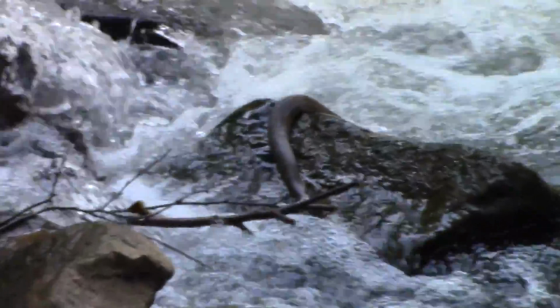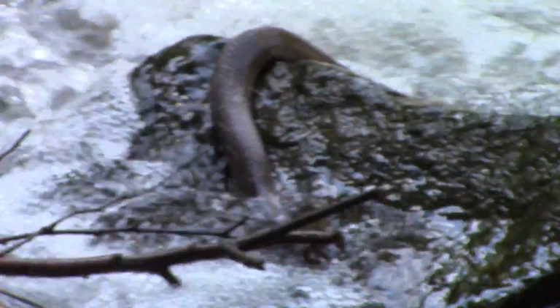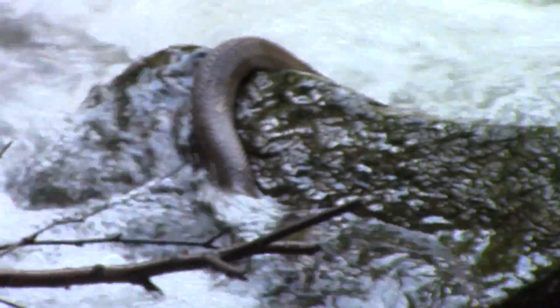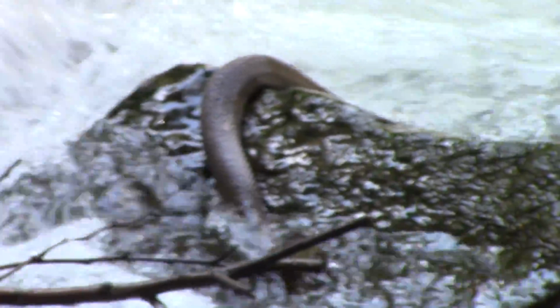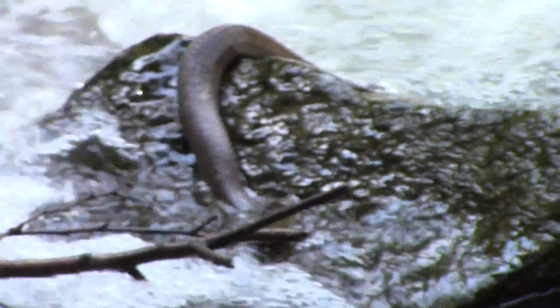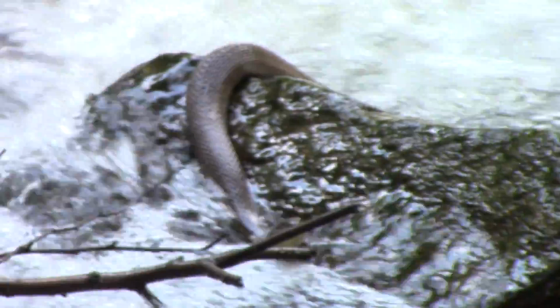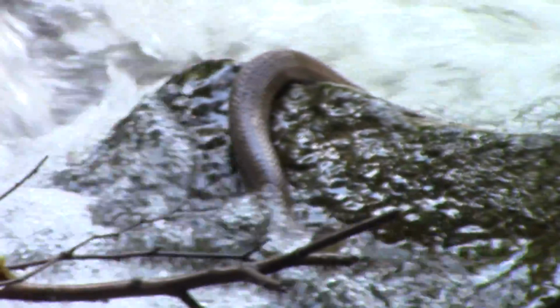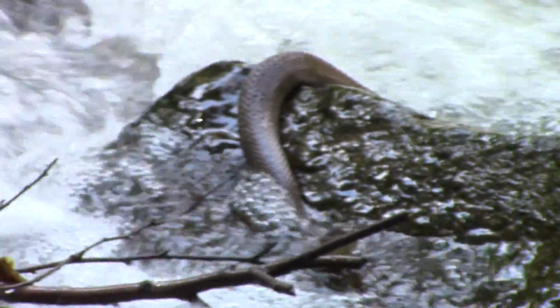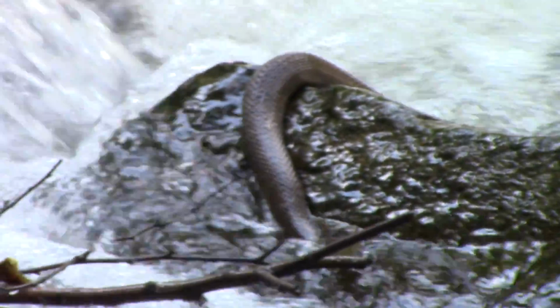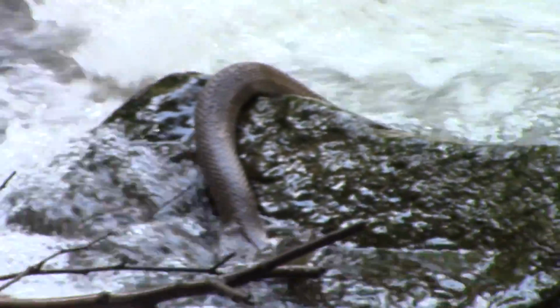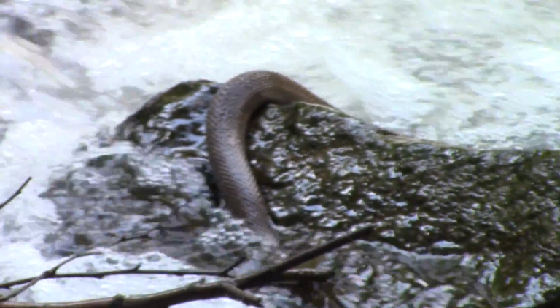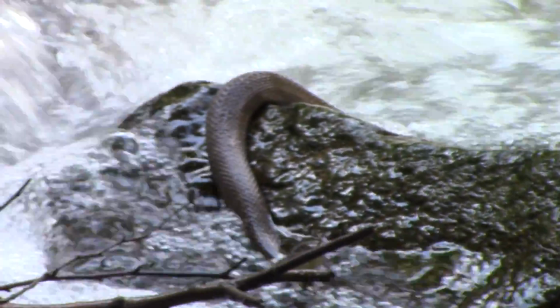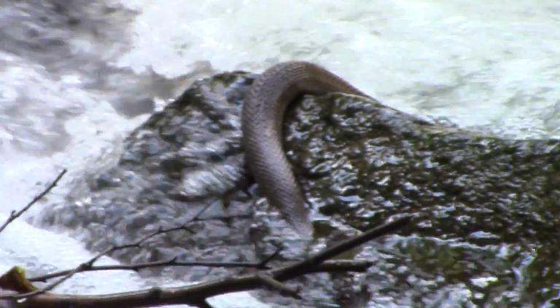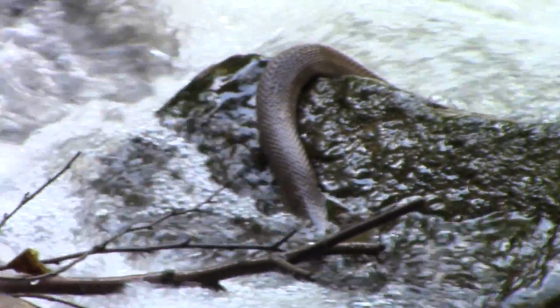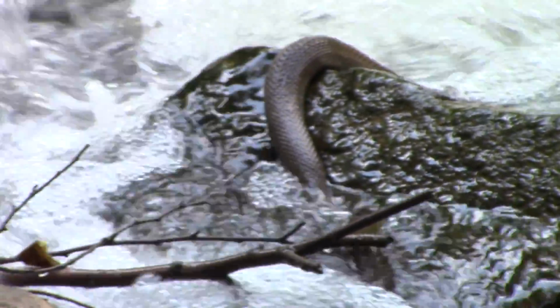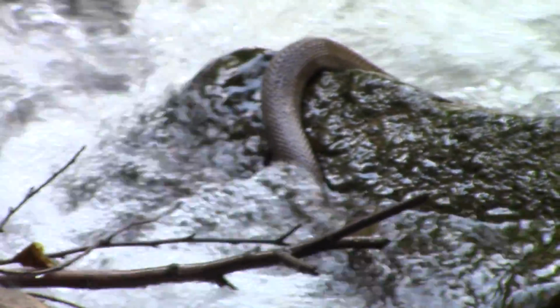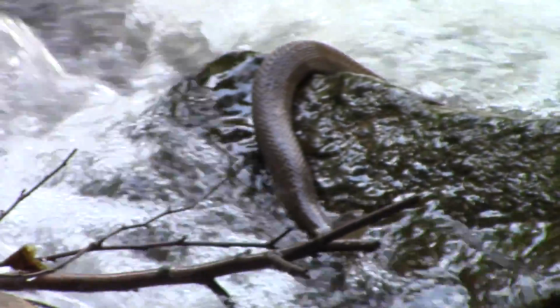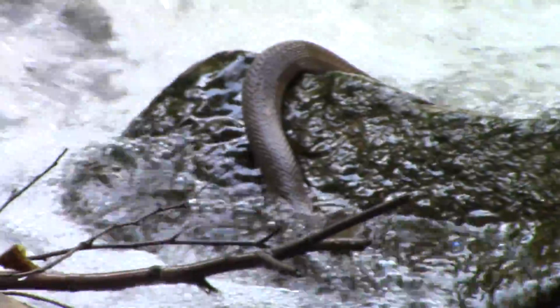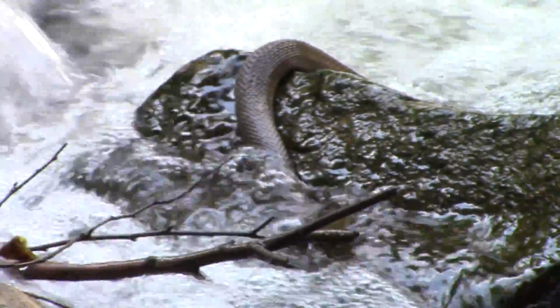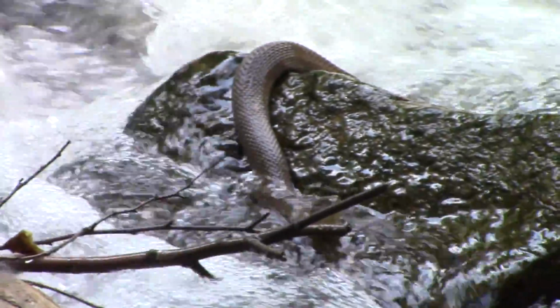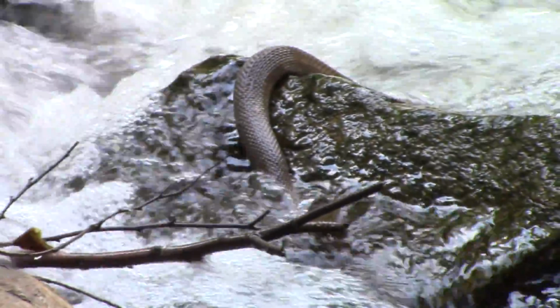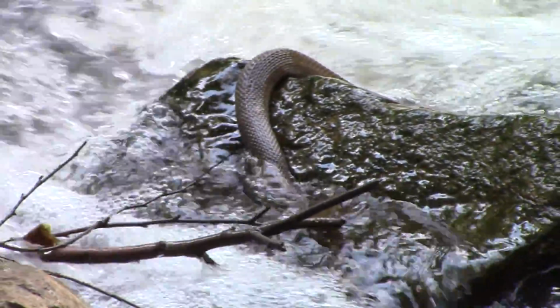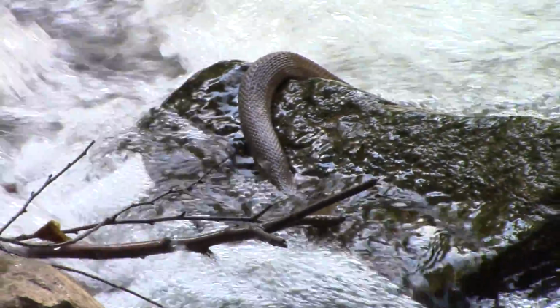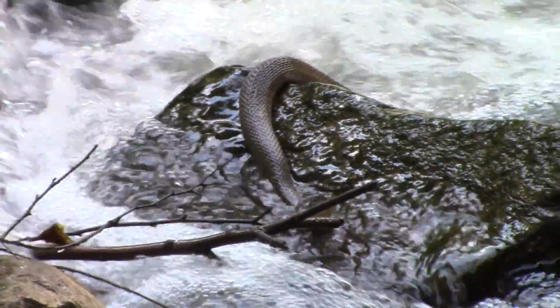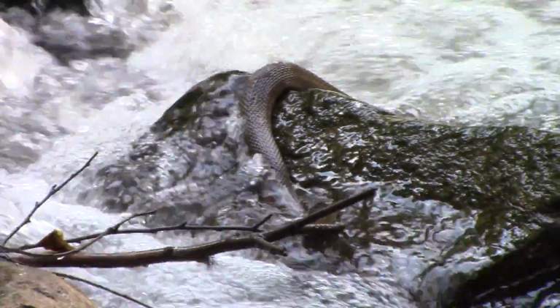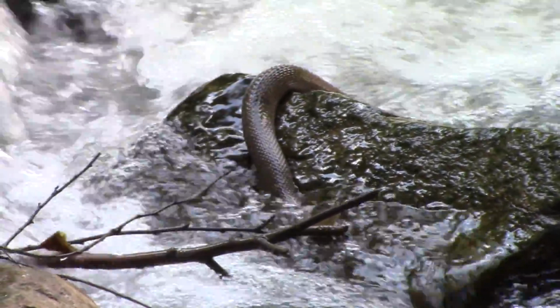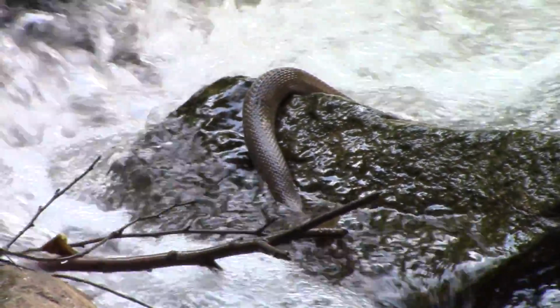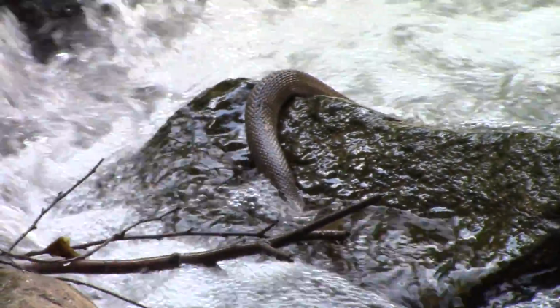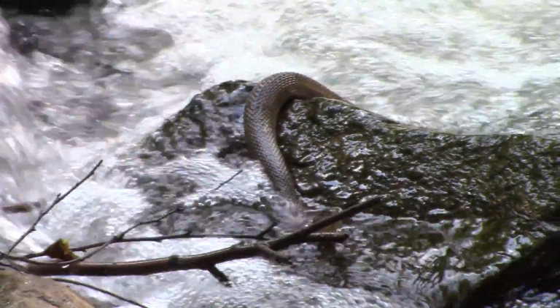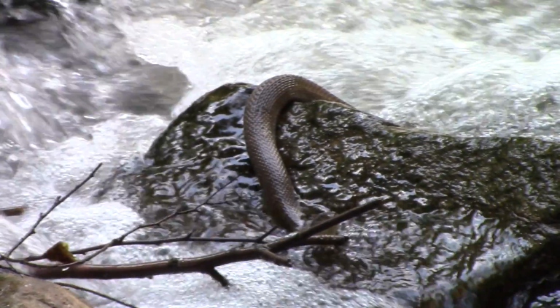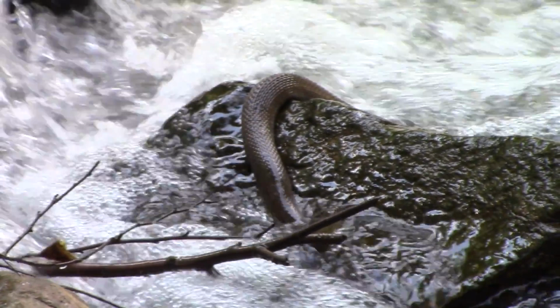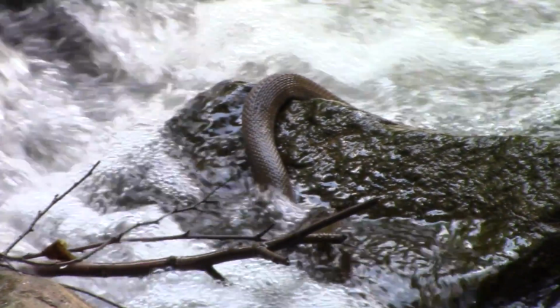The first creature we will talk about, while it may come as a surprise to some people, is the water snake. Now there are many different species of water snake found throughout the U.S., but the one featured in this video is the non-venomous northern water snake.